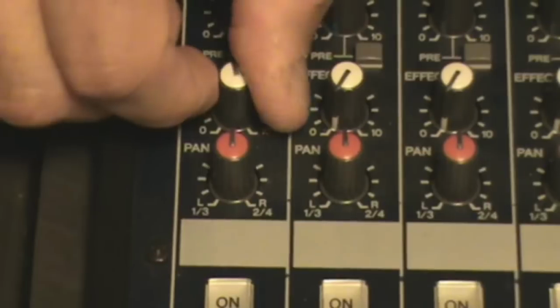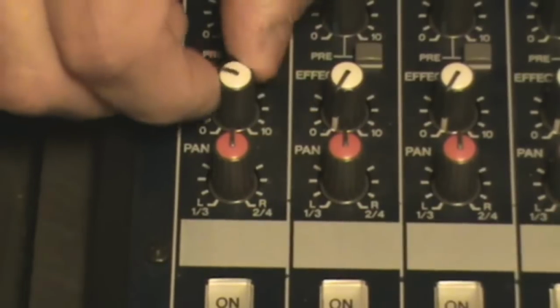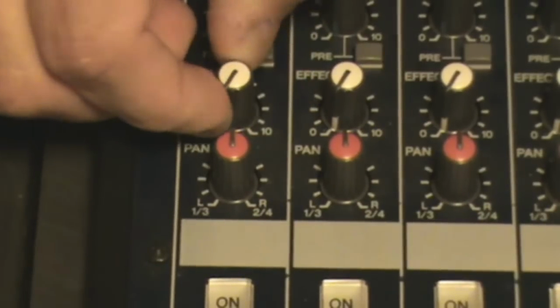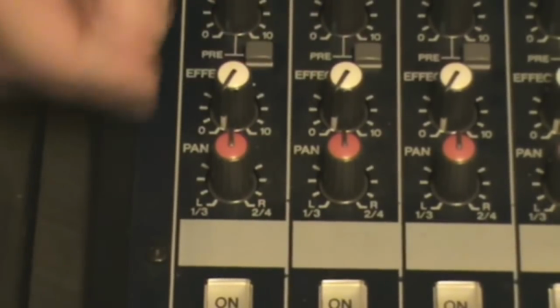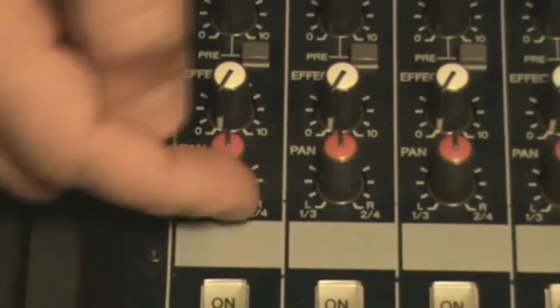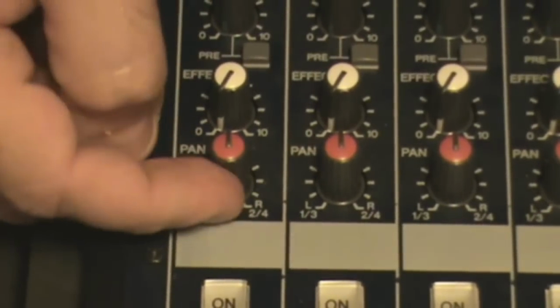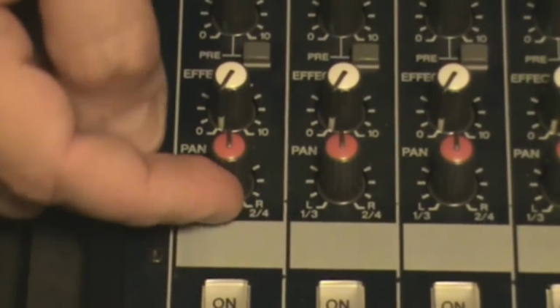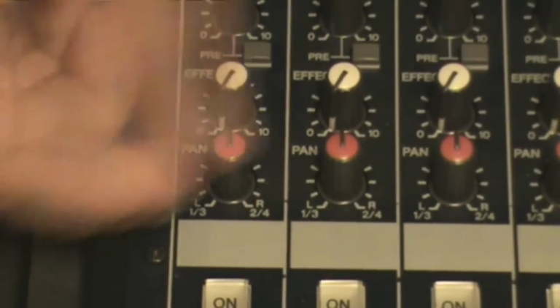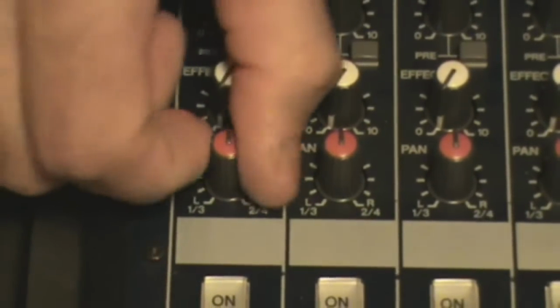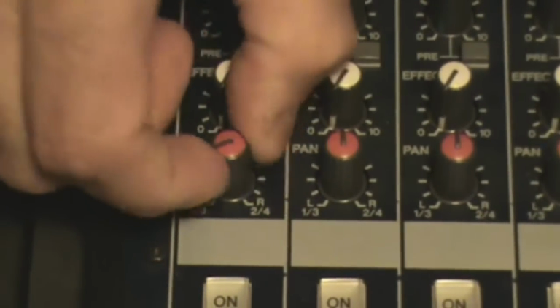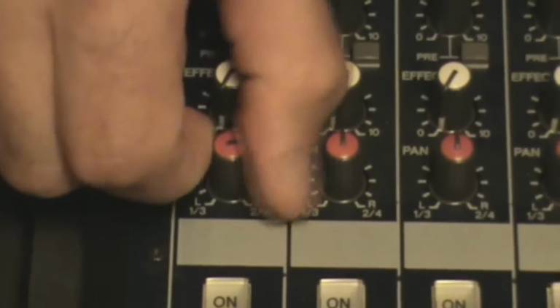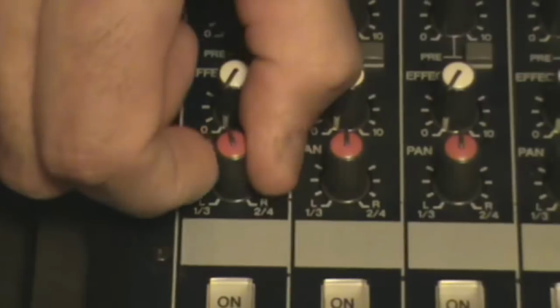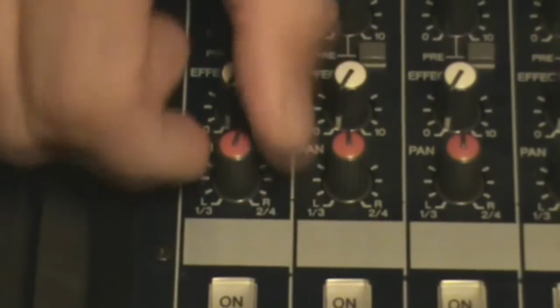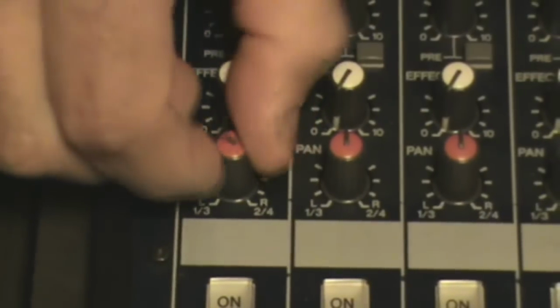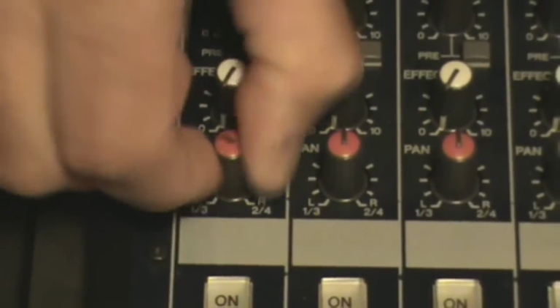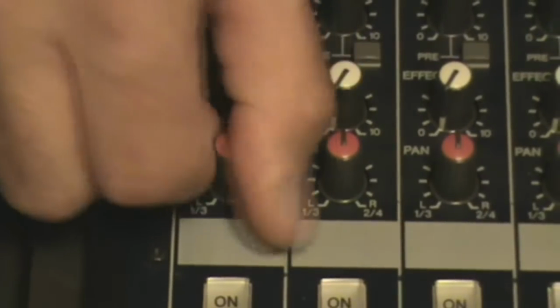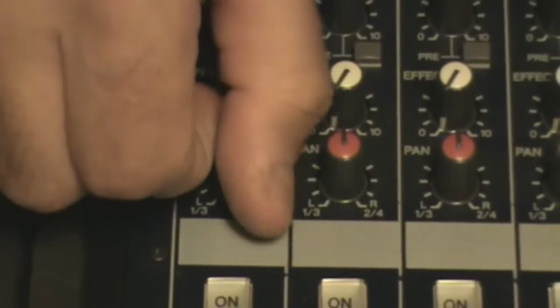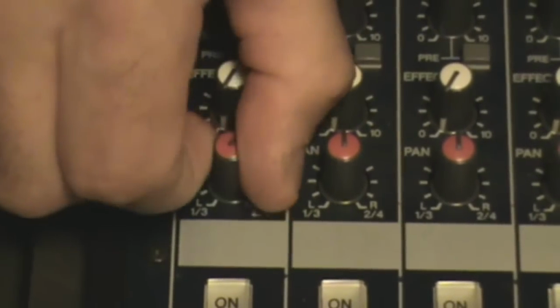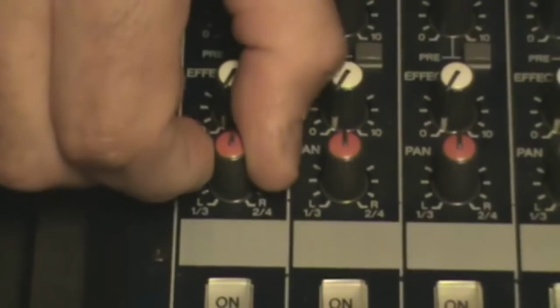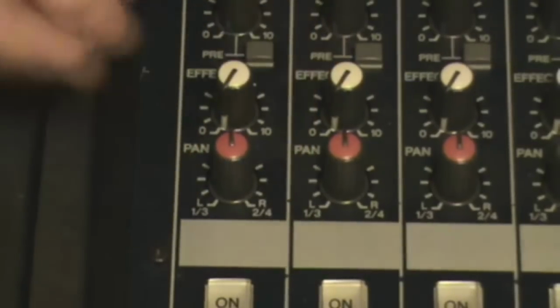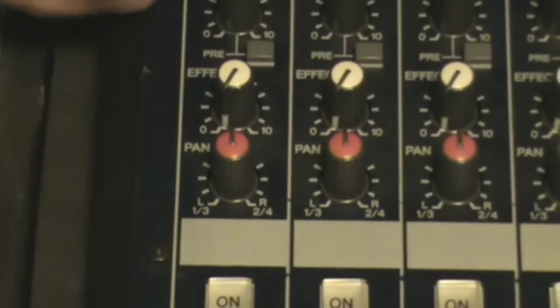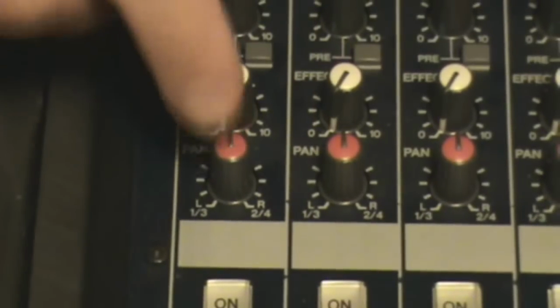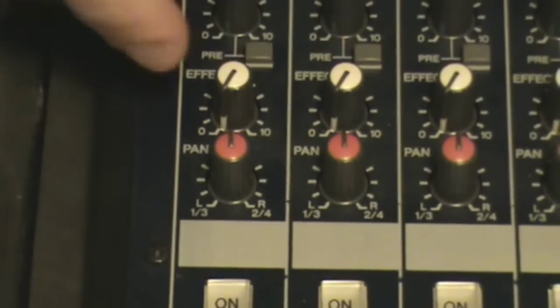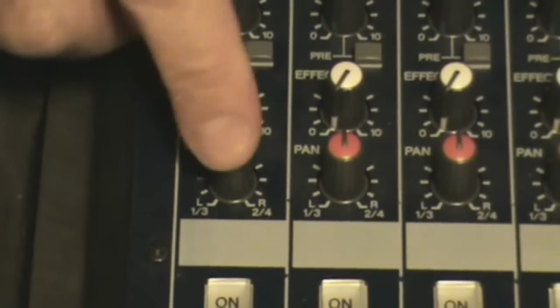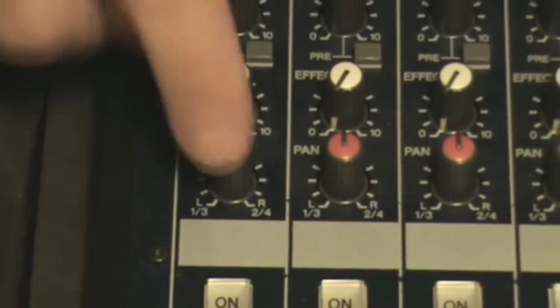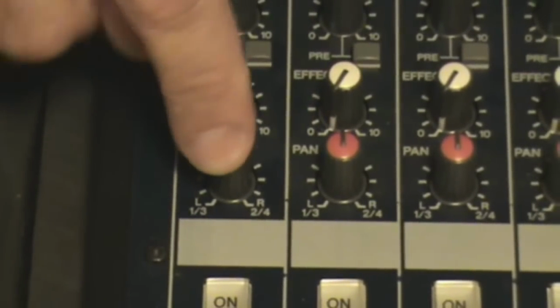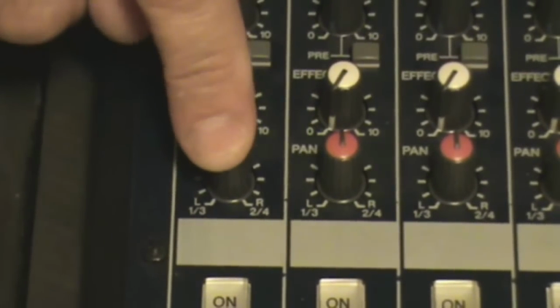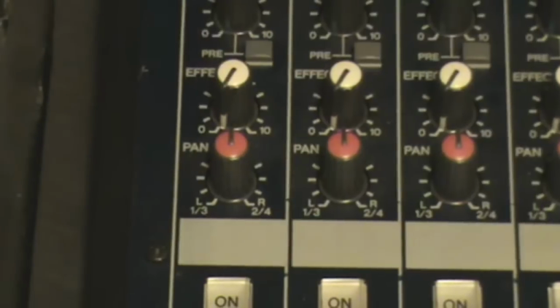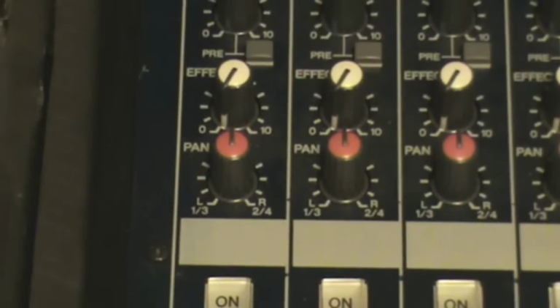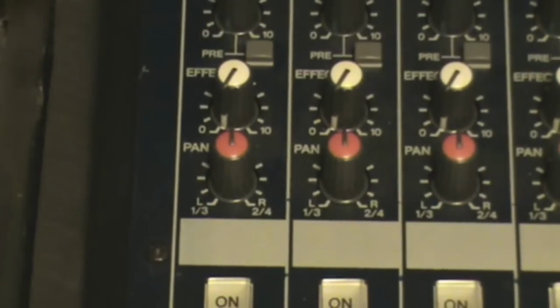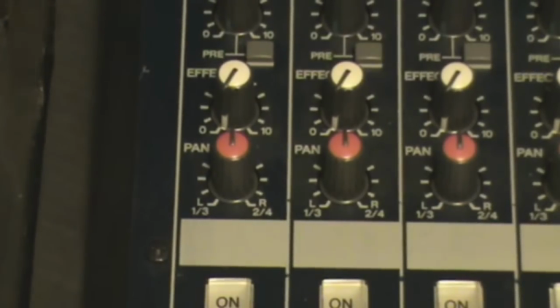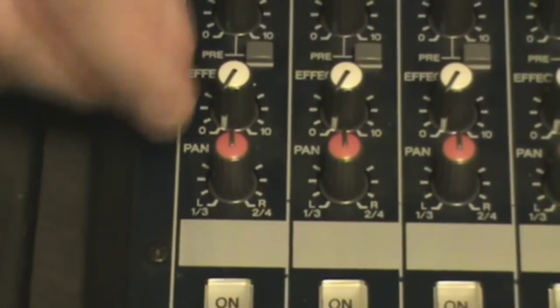Right below this knob you have your pan, so you can have a stereo sound — pan left or pan right. These are also used for assigning to buses, which we'll get into later.